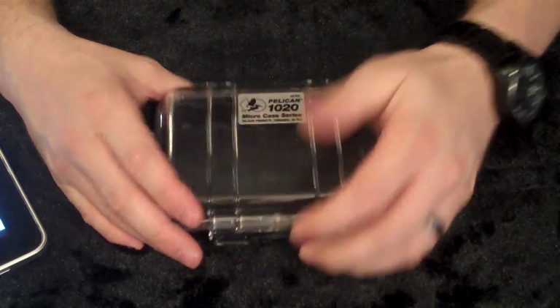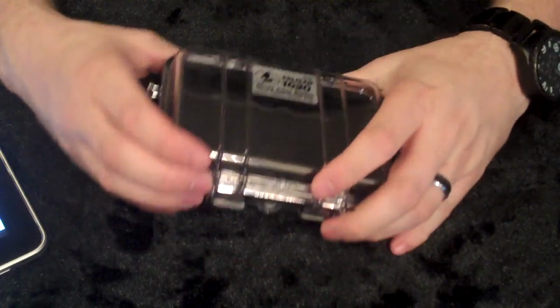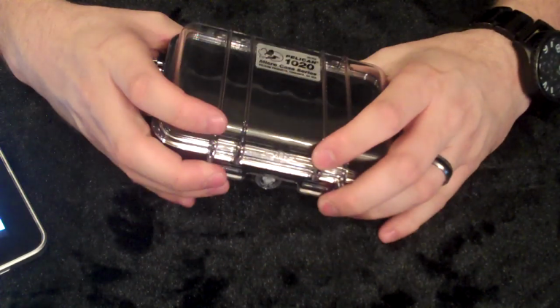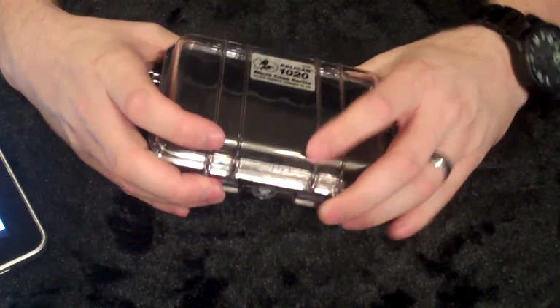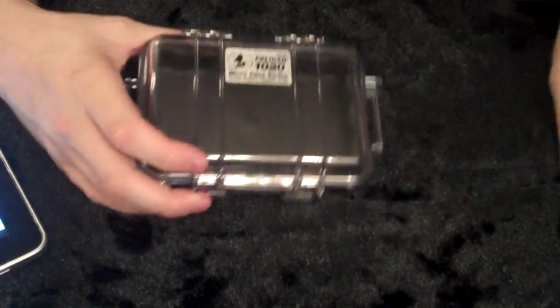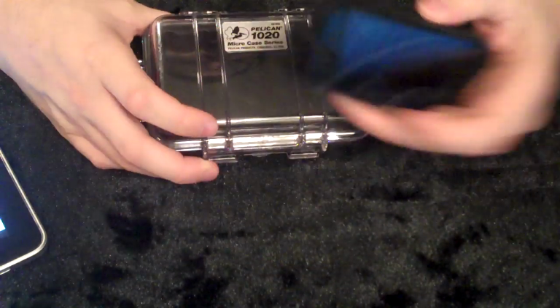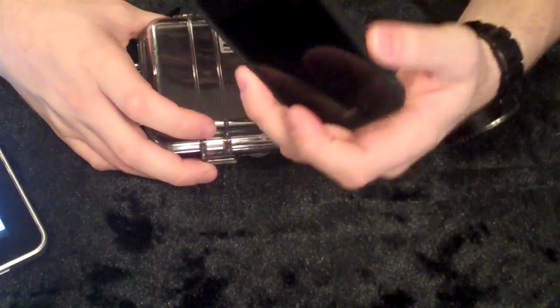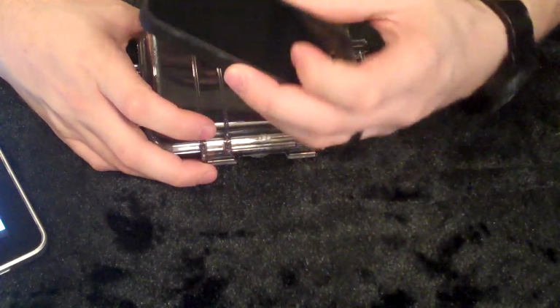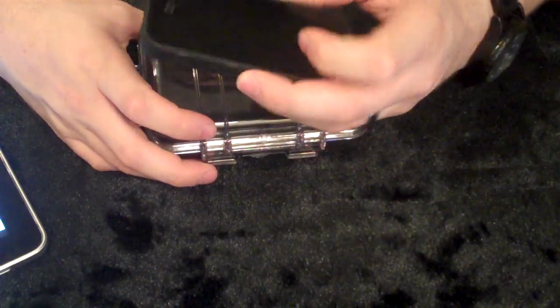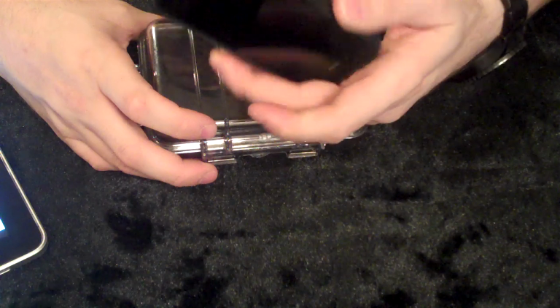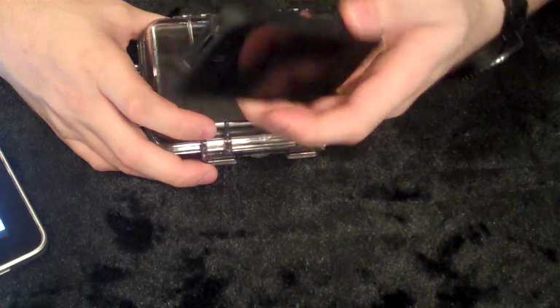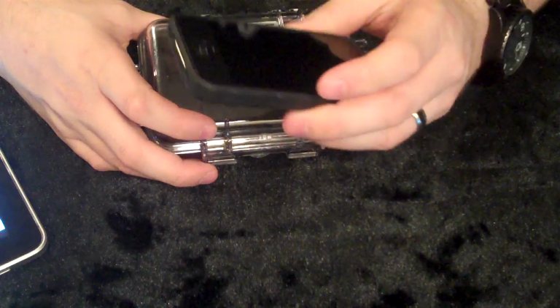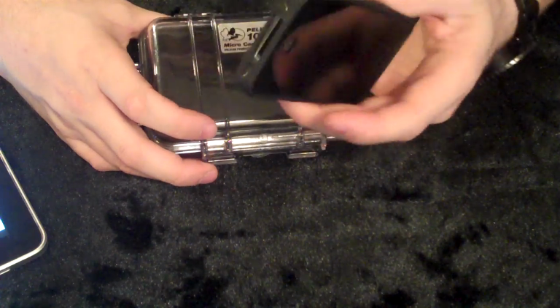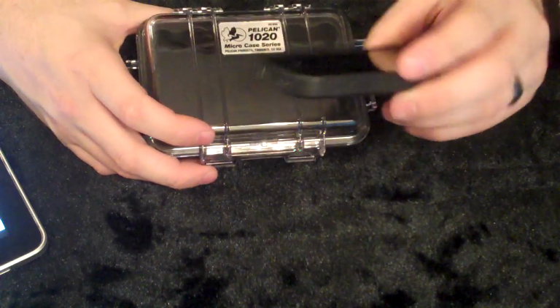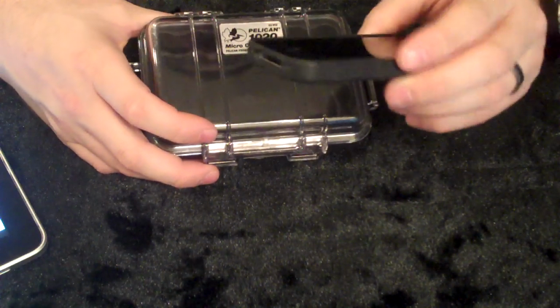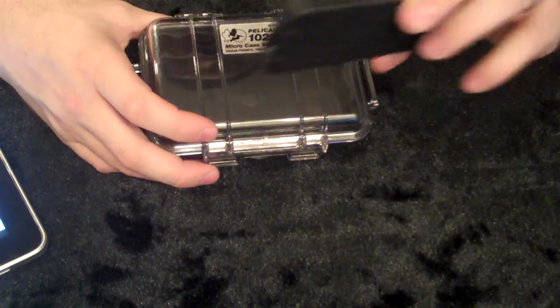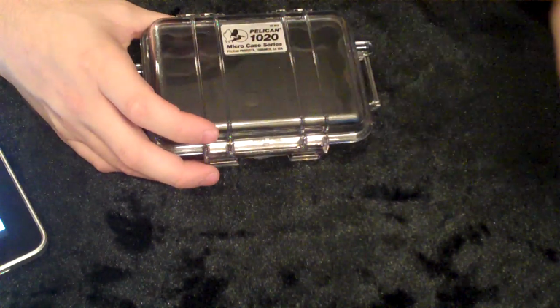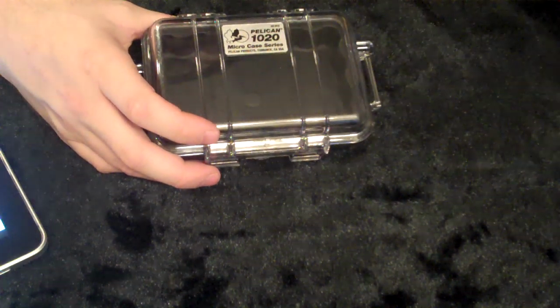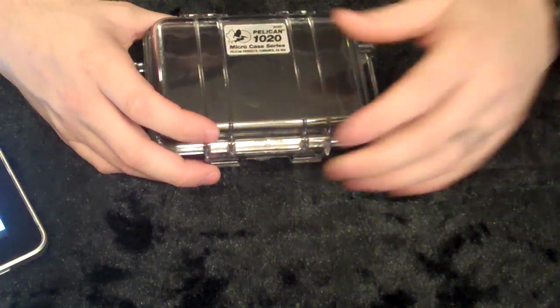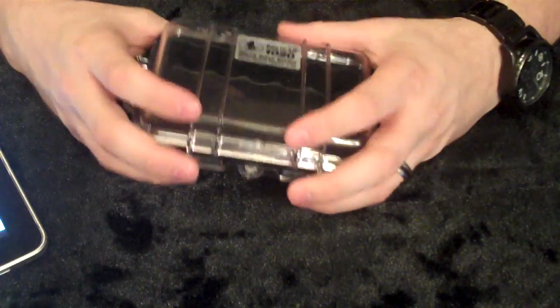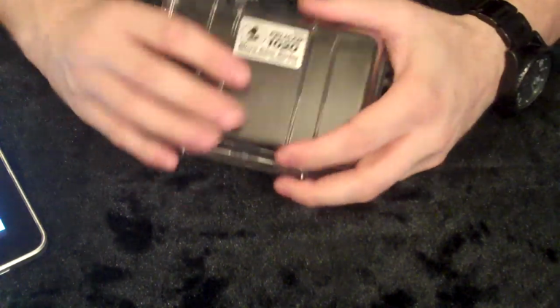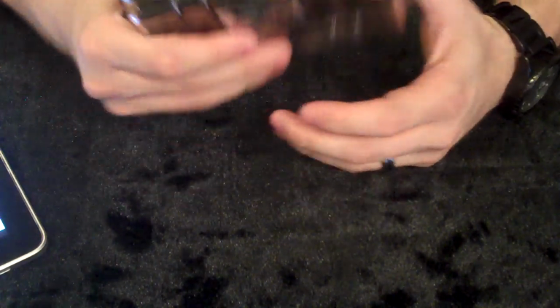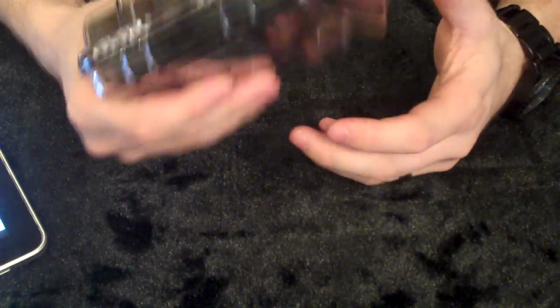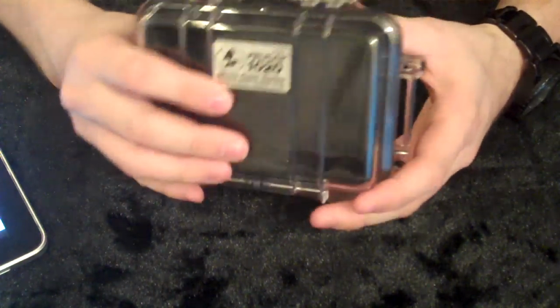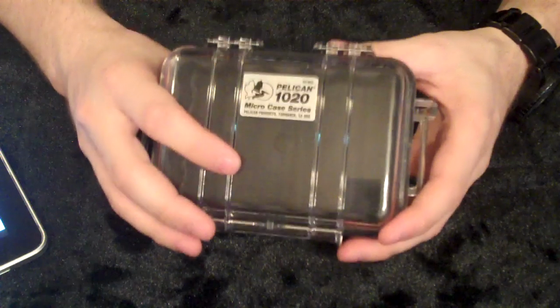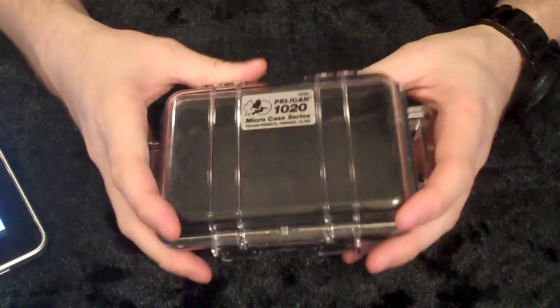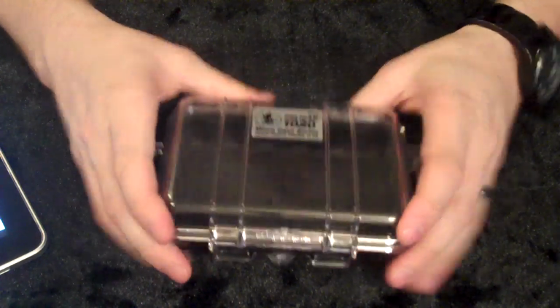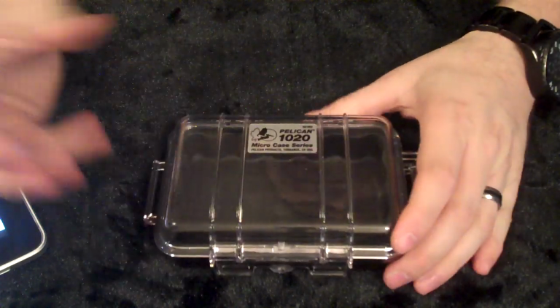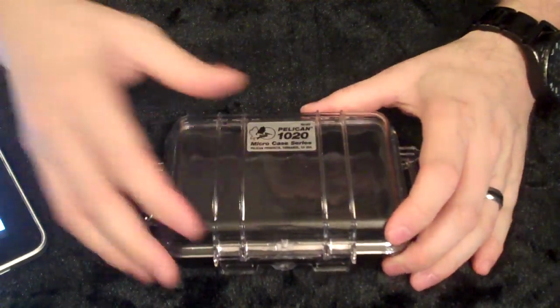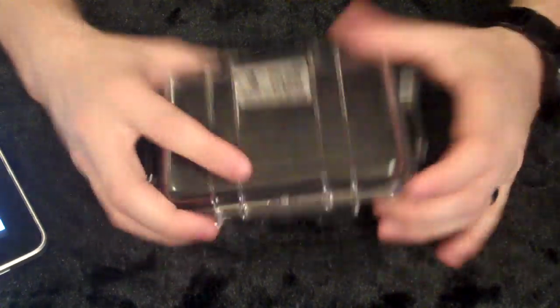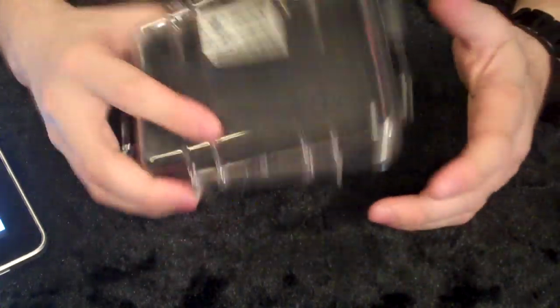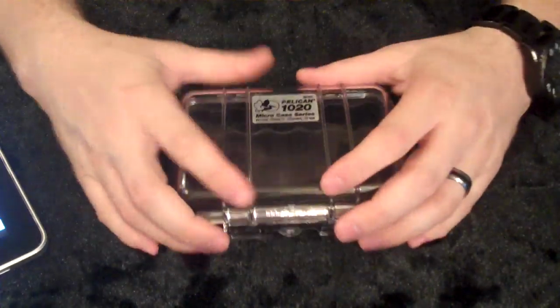As far as dropping your phone and insurance, you have that, but you guys know the drill — don't drop your phone. But especially when you're traveling, it's a really, really nice thing to have. You can throw little things in here.